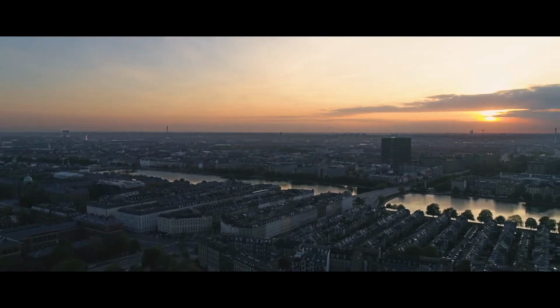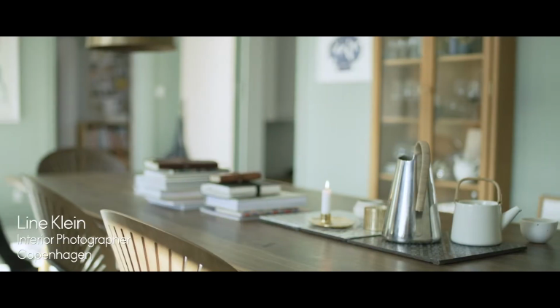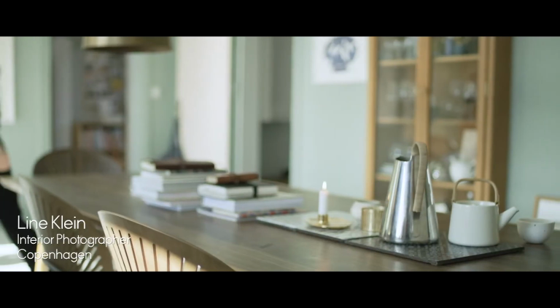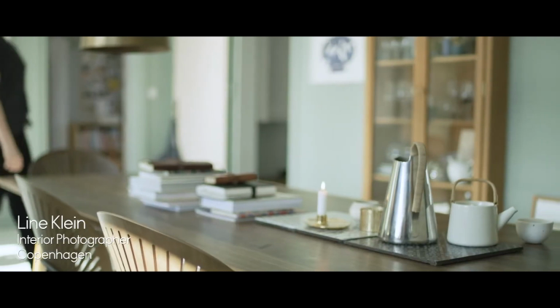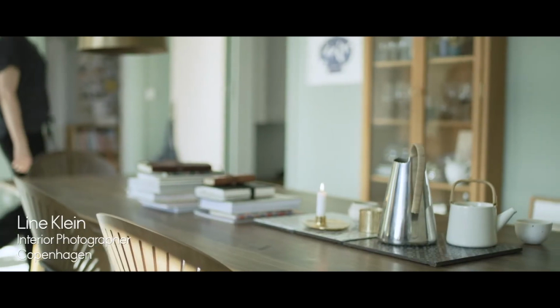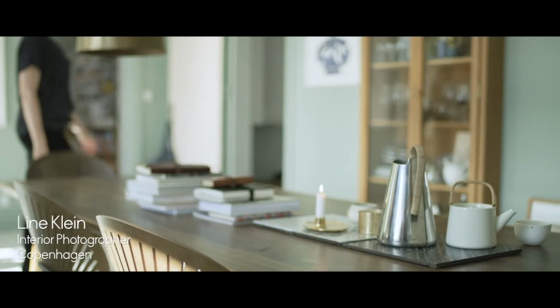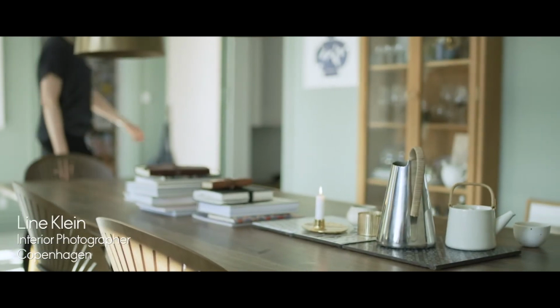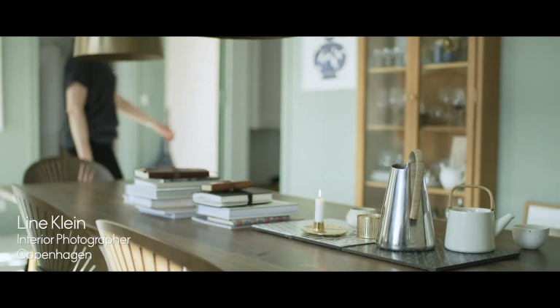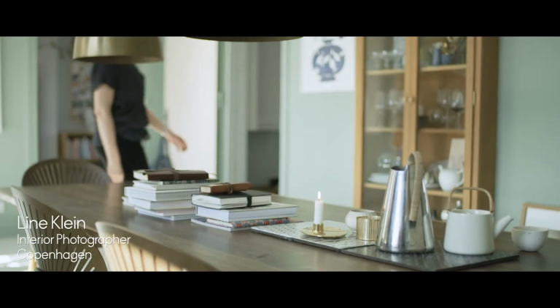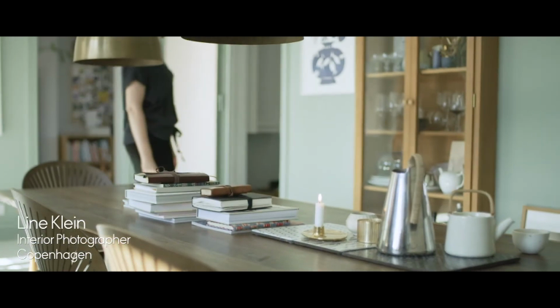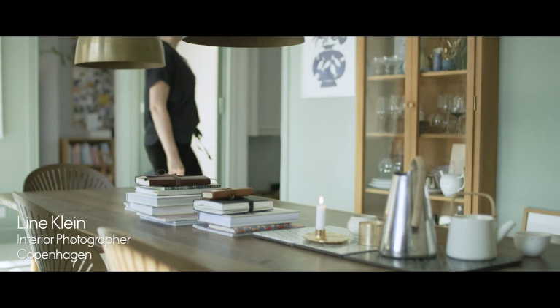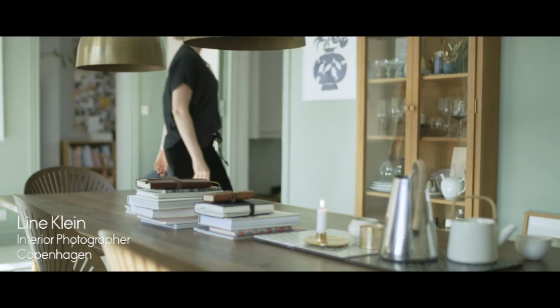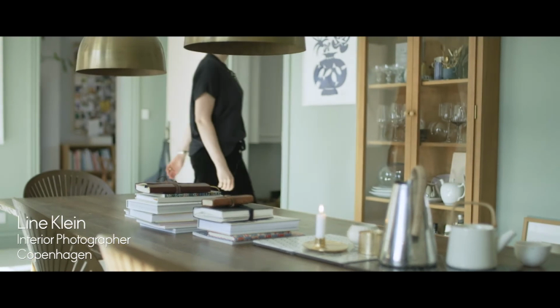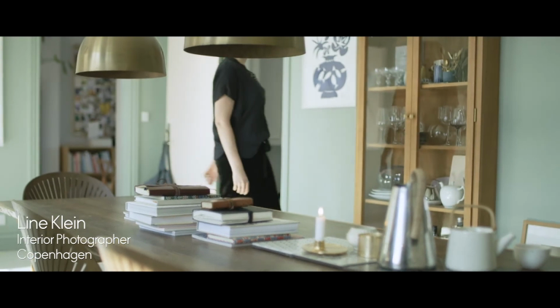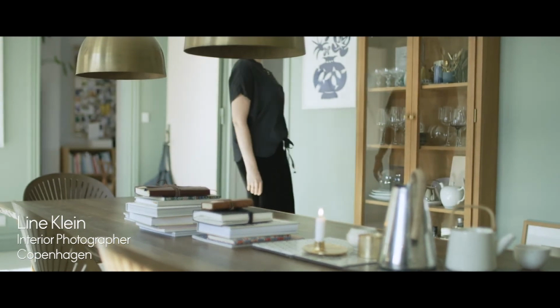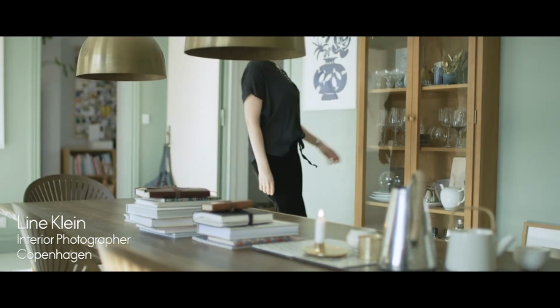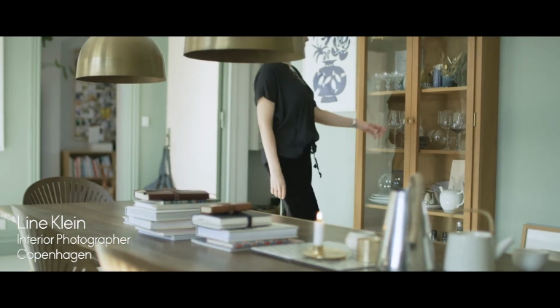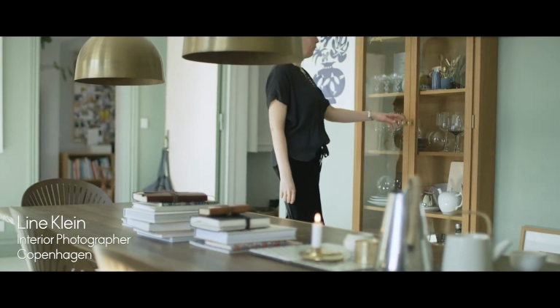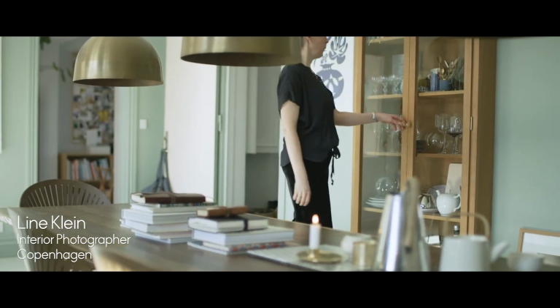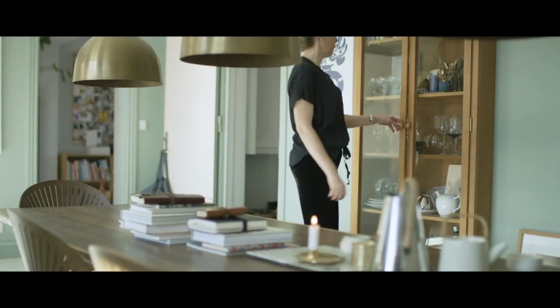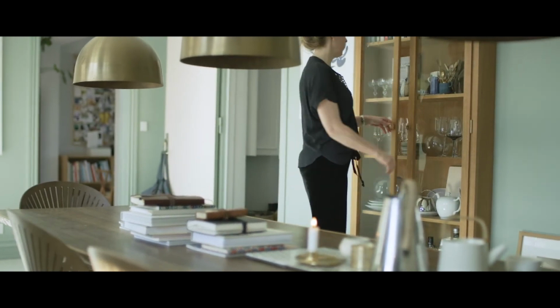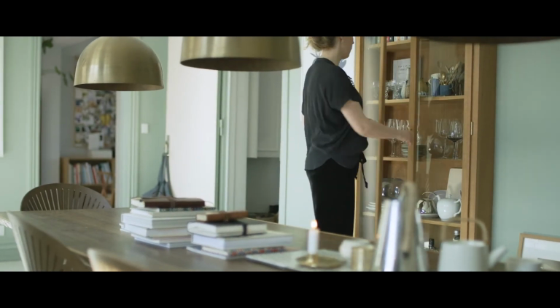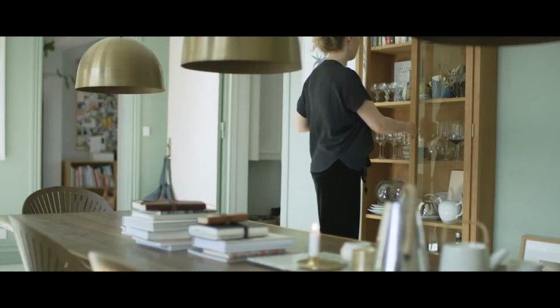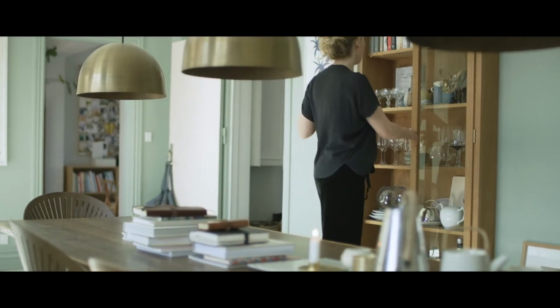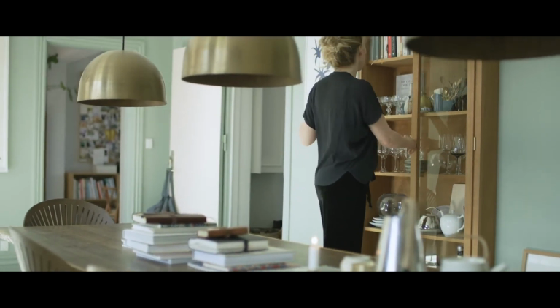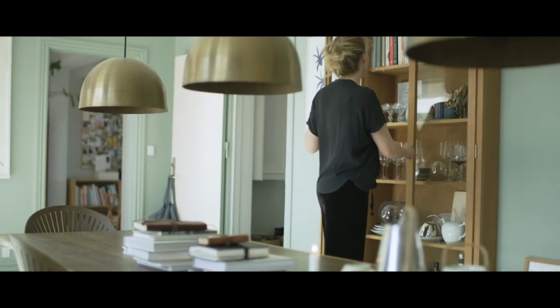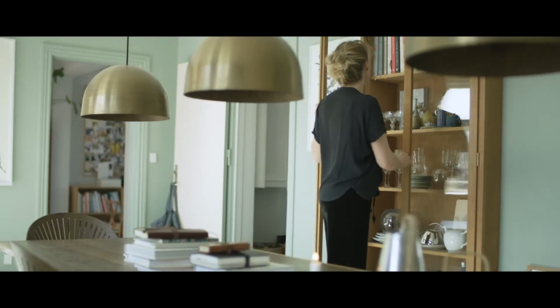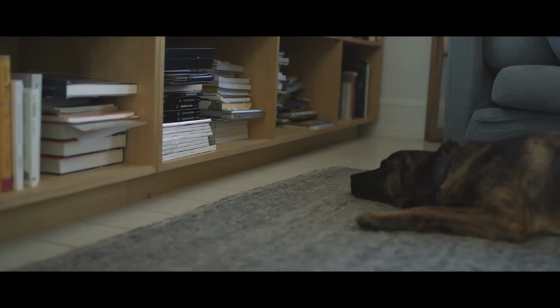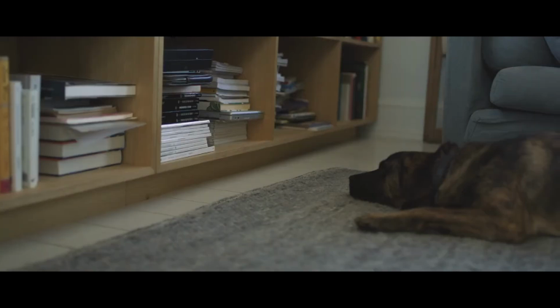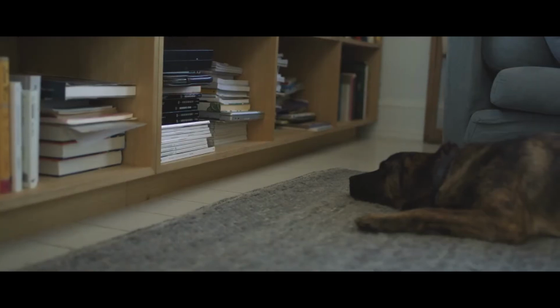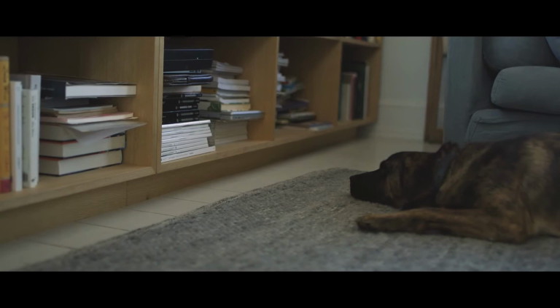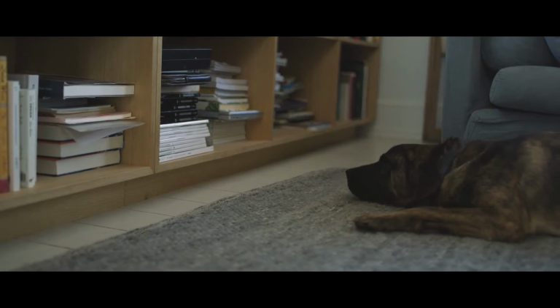My name is Lina Klein. I'm an interior photographer and I live in Copenhagen in this house with my family and my dog.